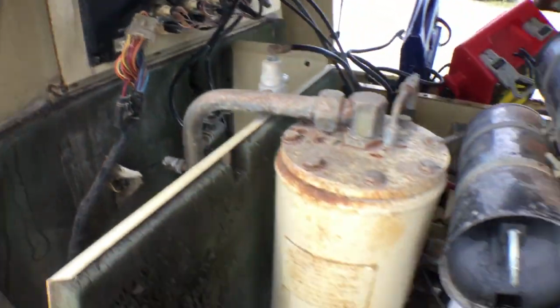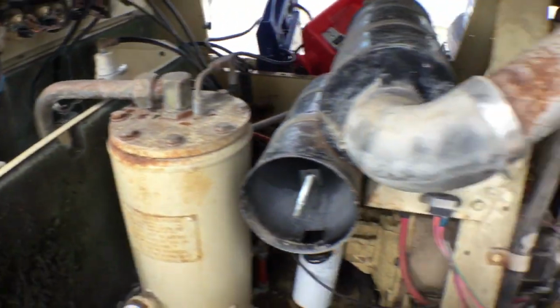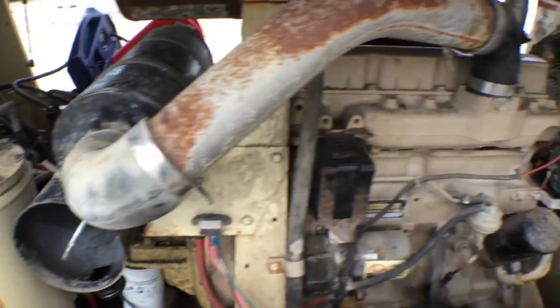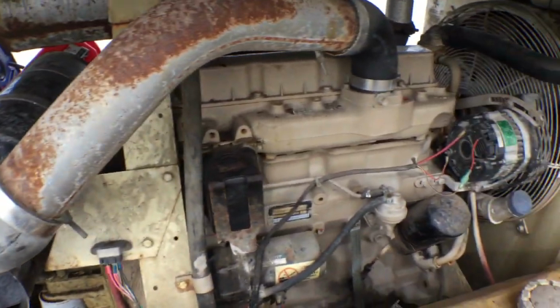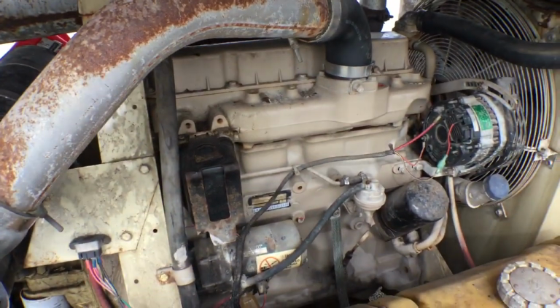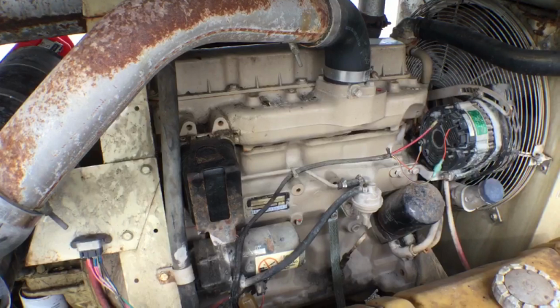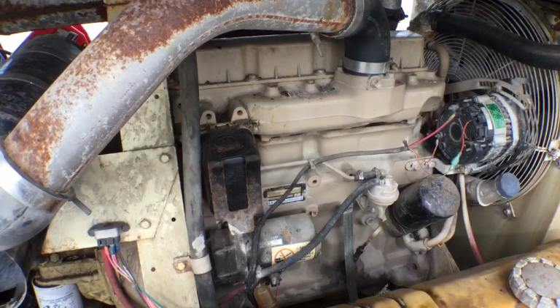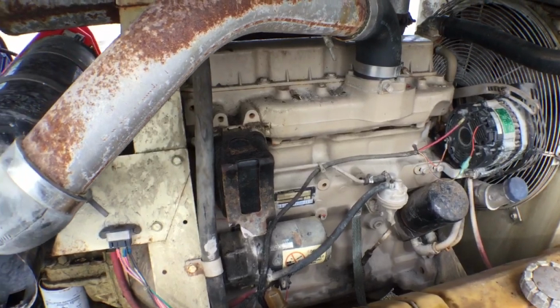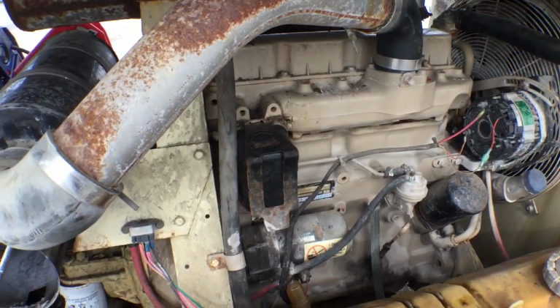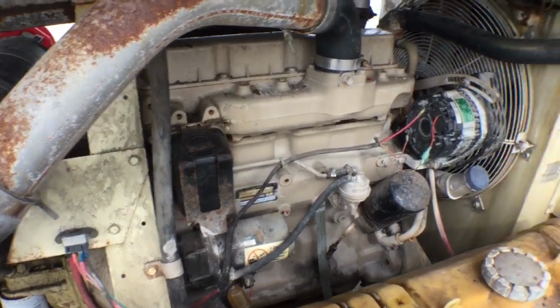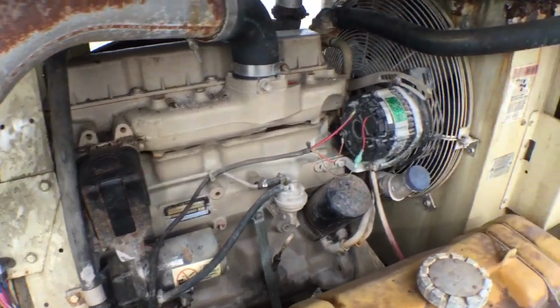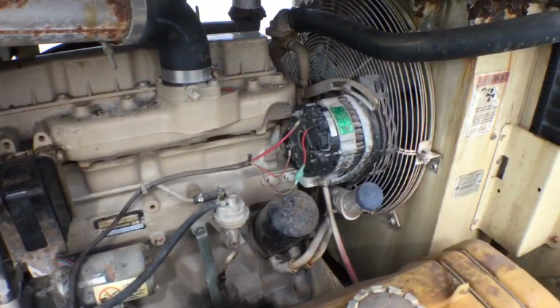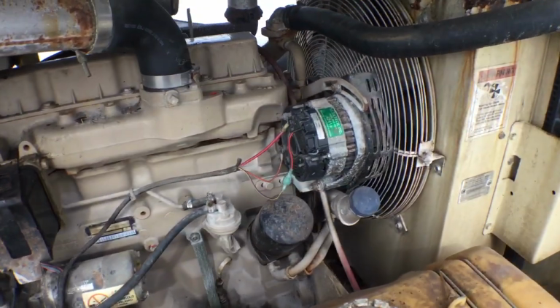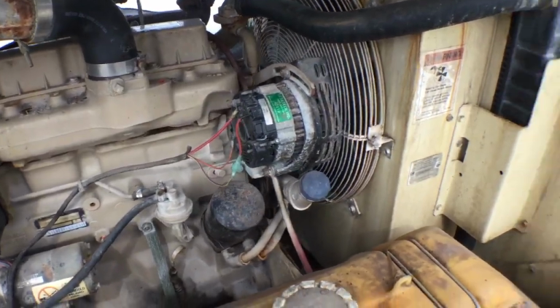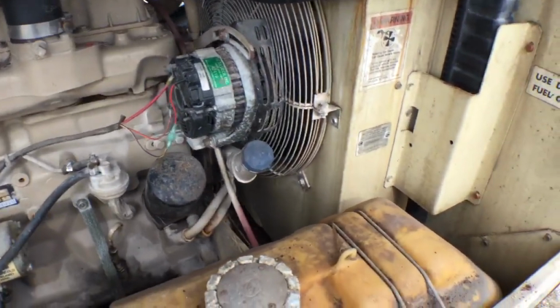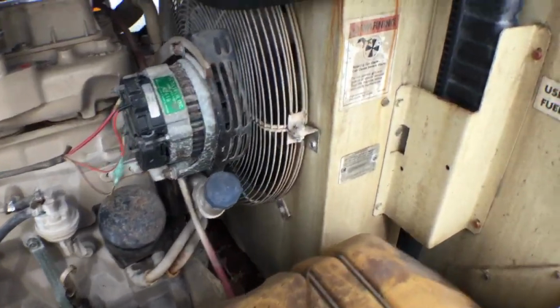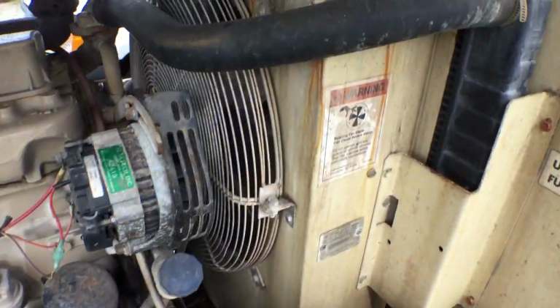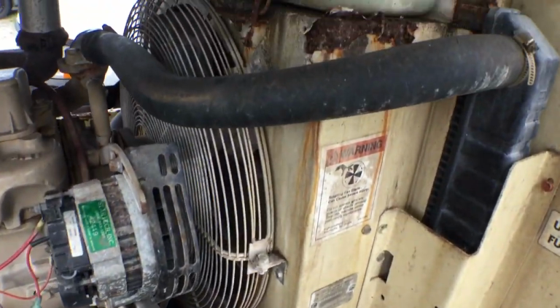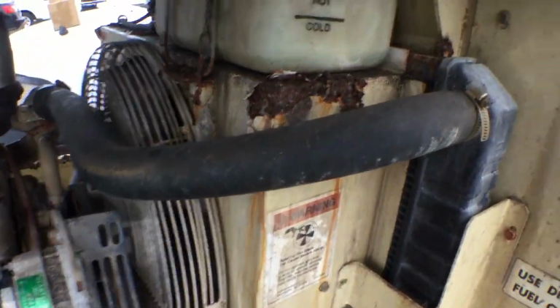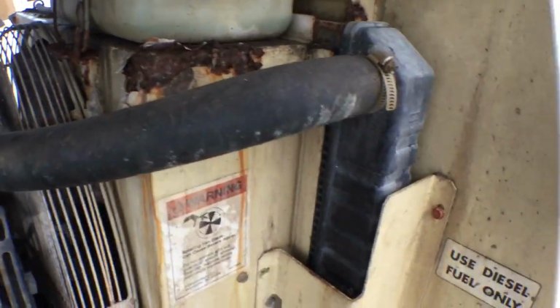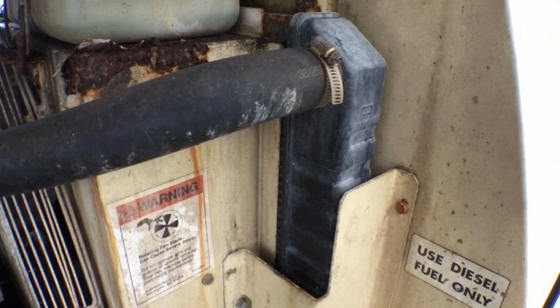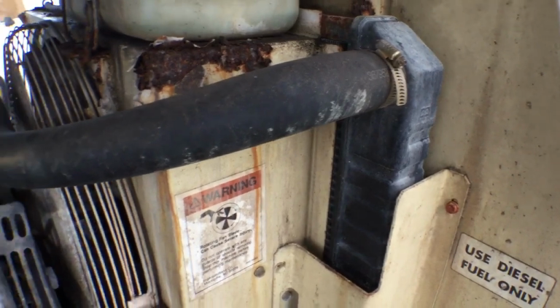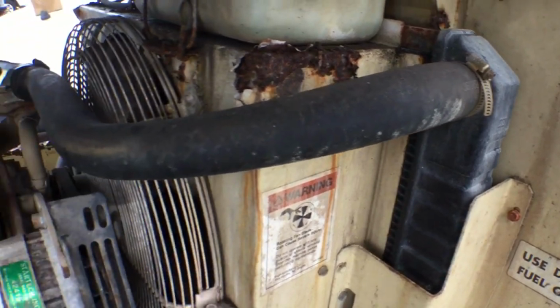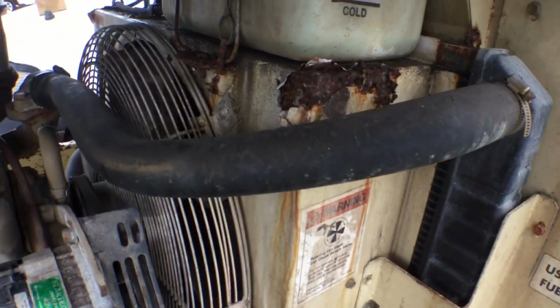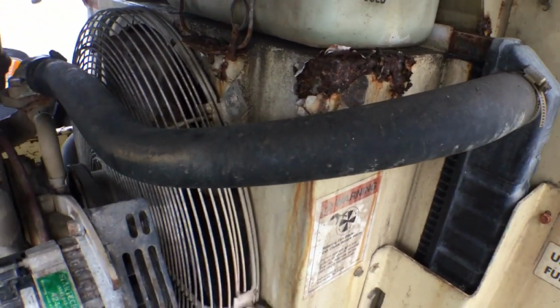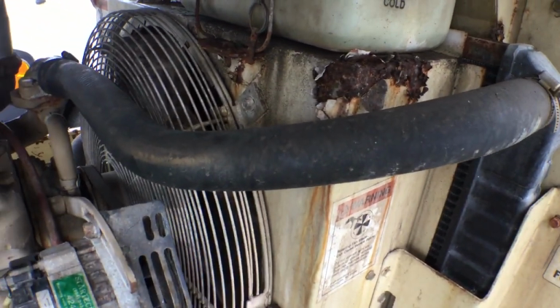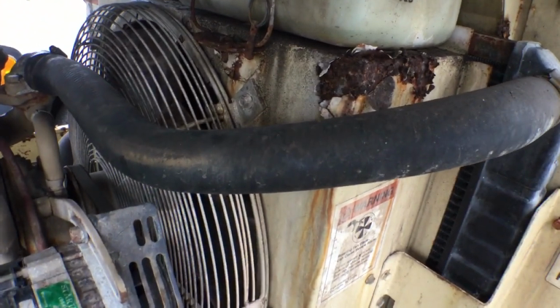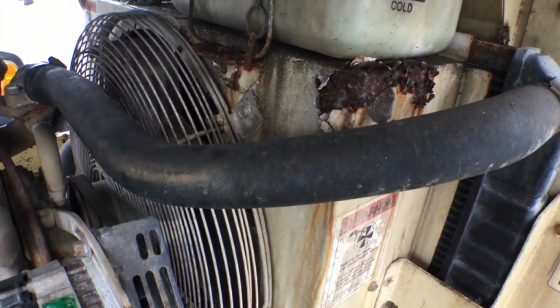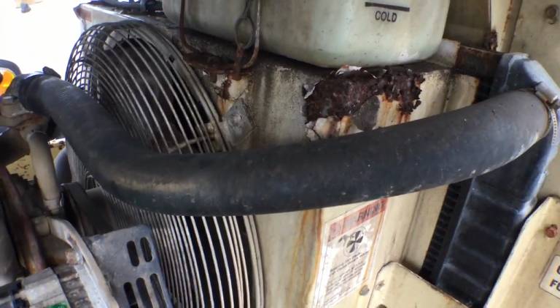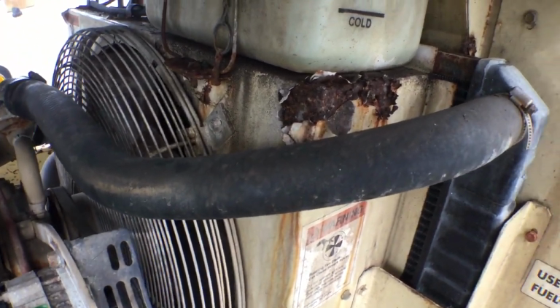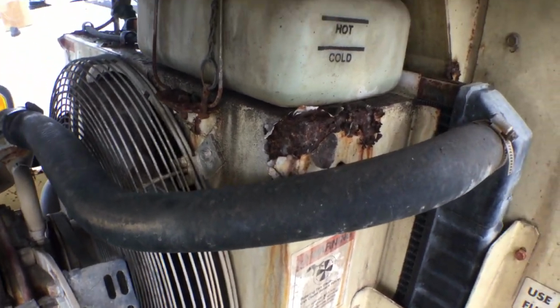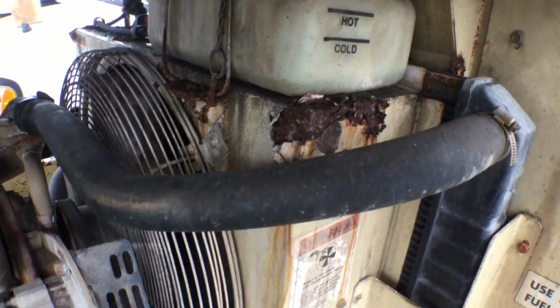I wouldn't doubt it just needs the maintenance service done on it. It should get this thing running with those hours. As you can see the radiator looks good — just the enclosure around the radiator is rusted. There's some rust there.